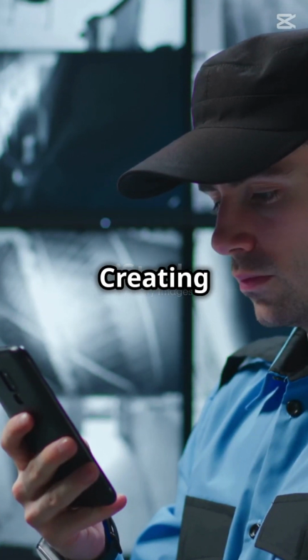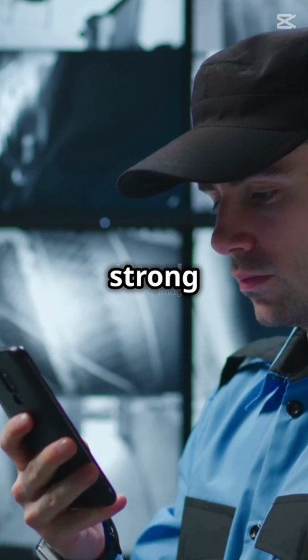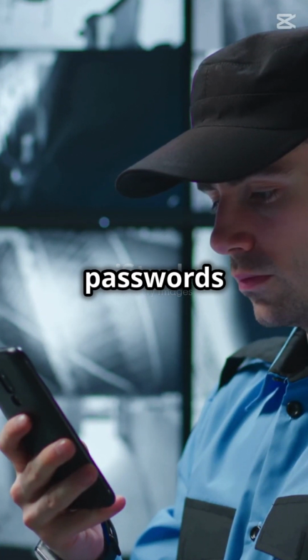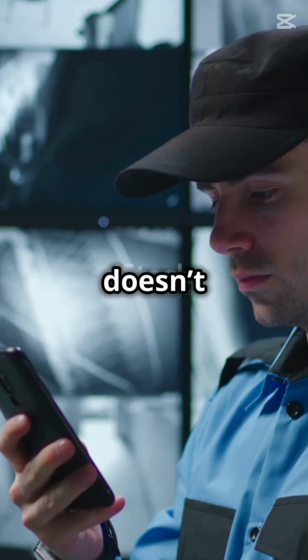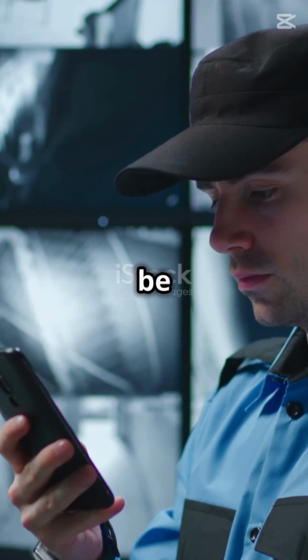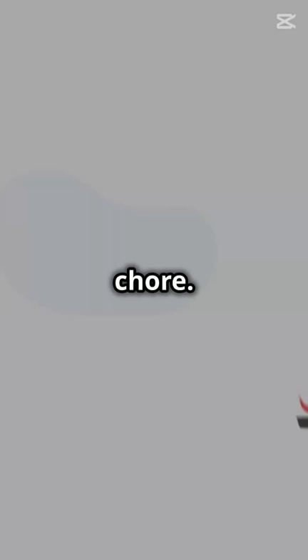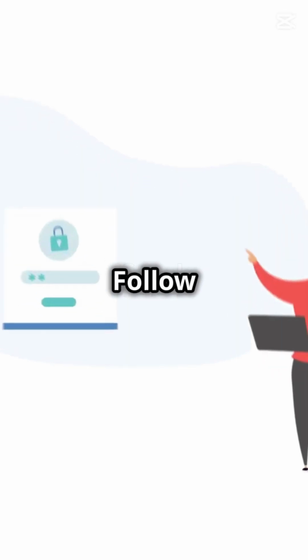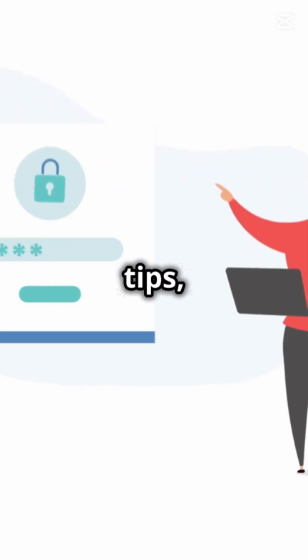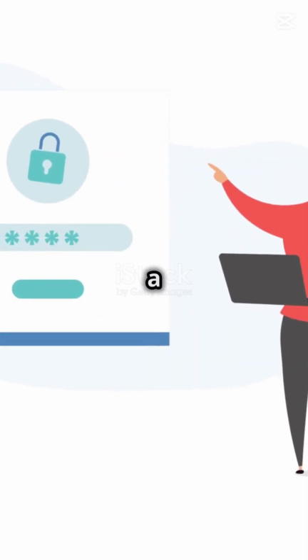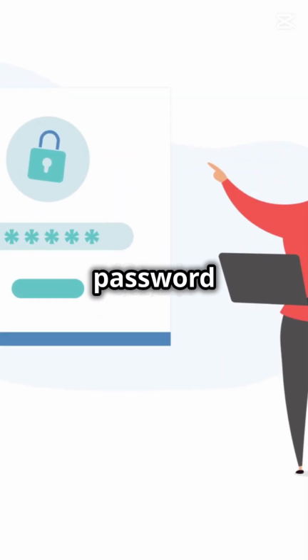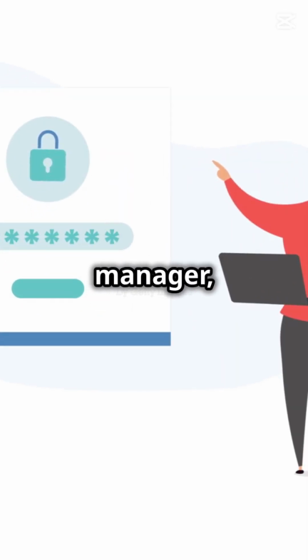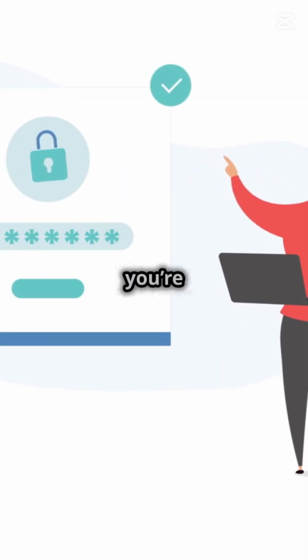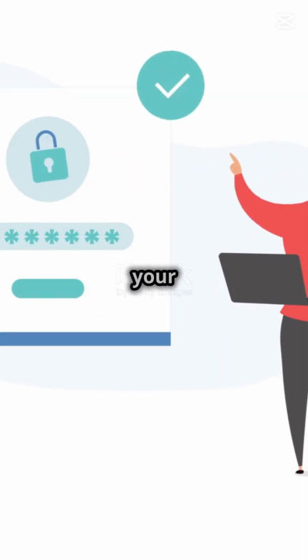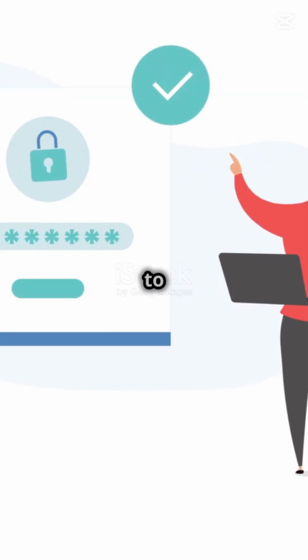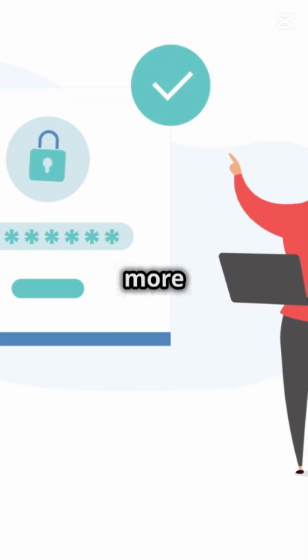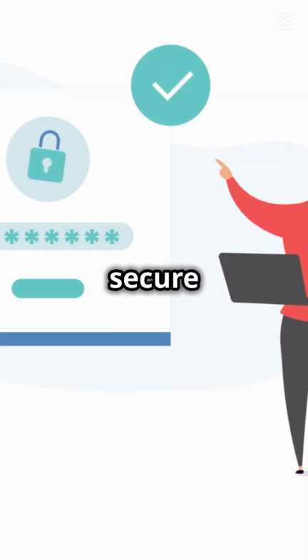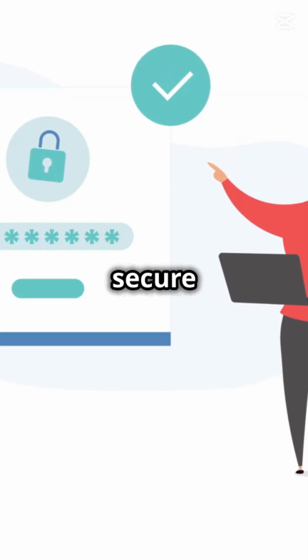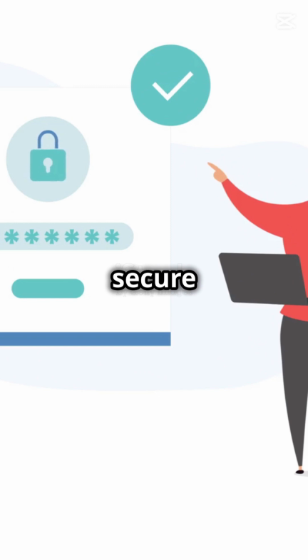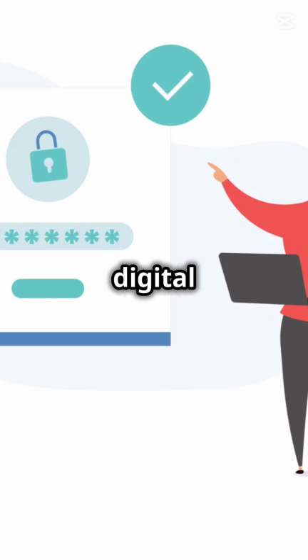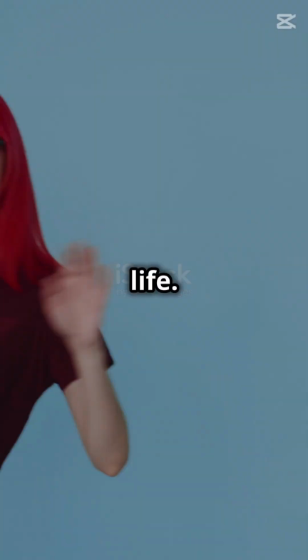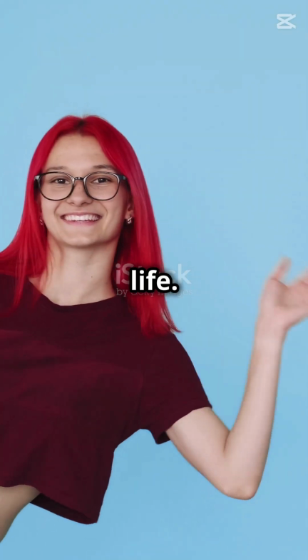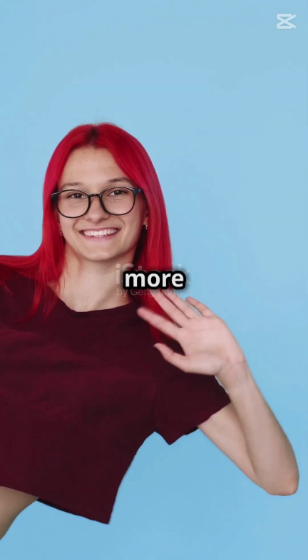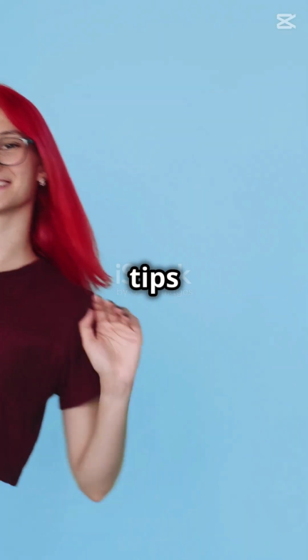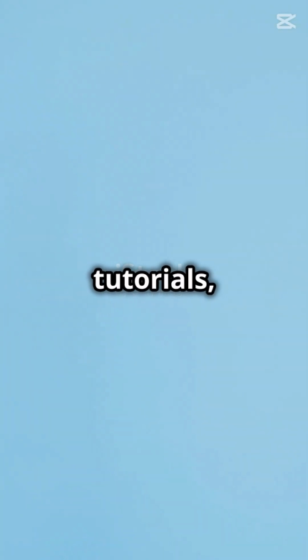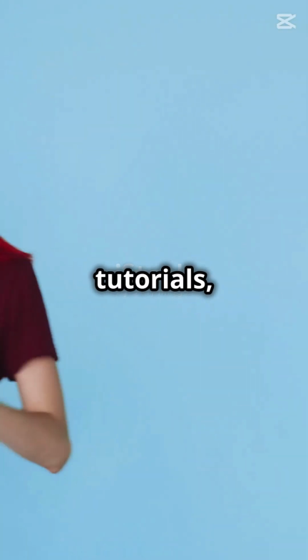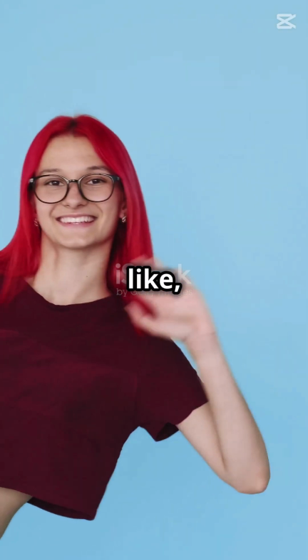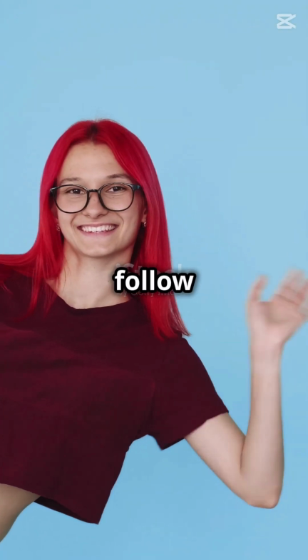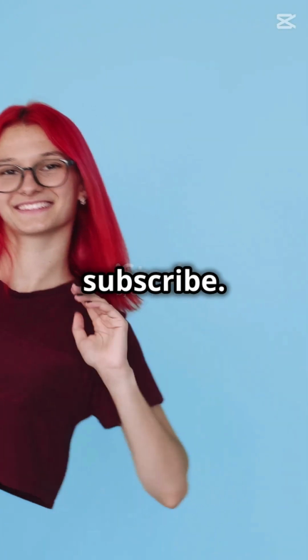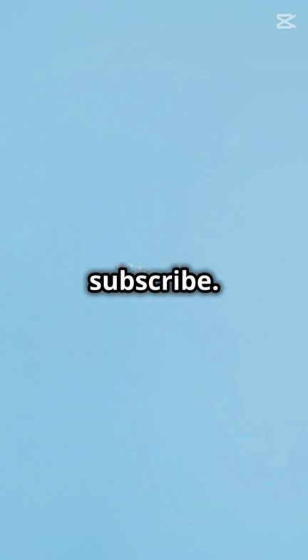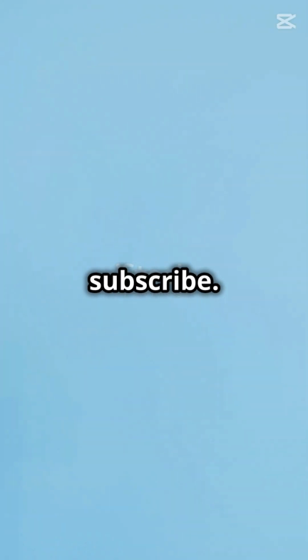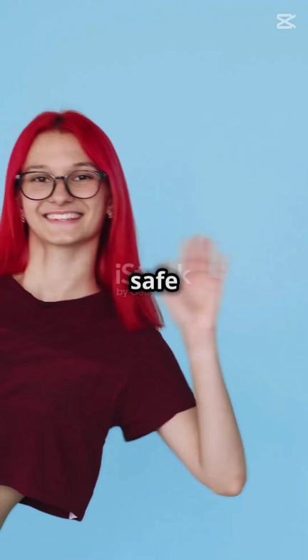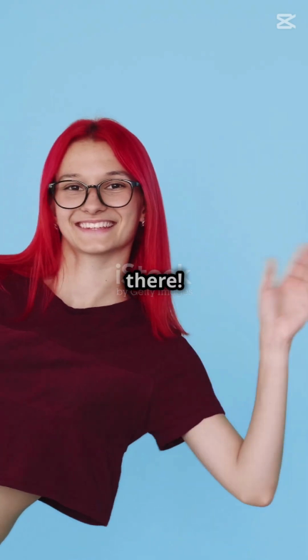Creating strong passwords doesn't have to be a chore. Follow these tips, use a password manager, and you're on your way to a more secure digital life. For more tips and tutorials, follow and subscribe. Stay safe out there.